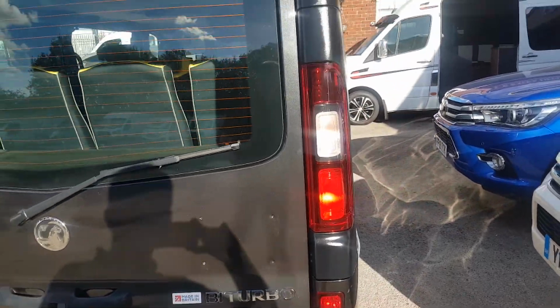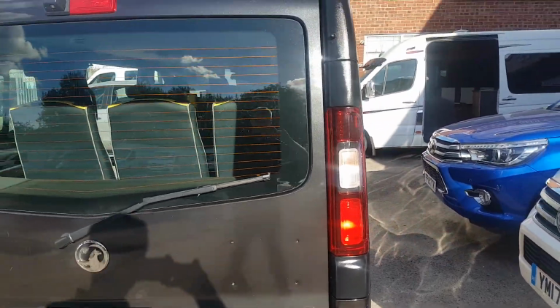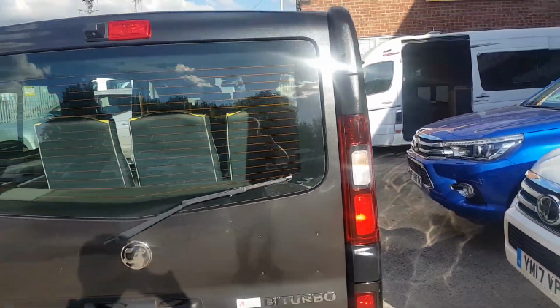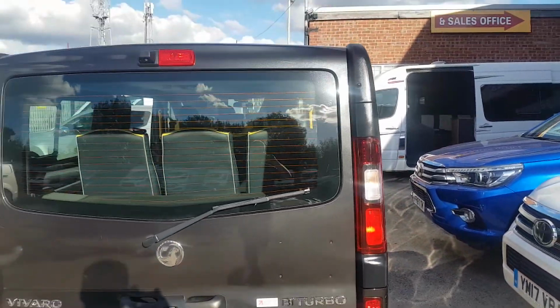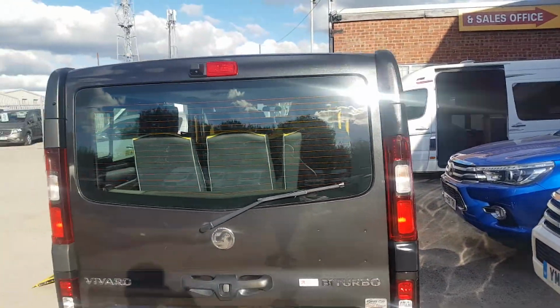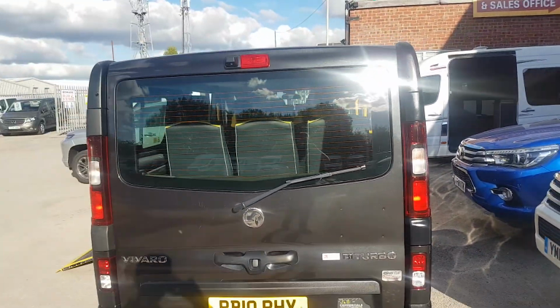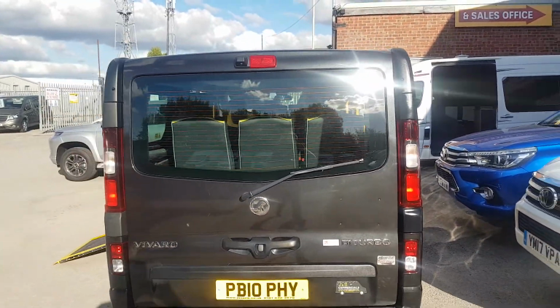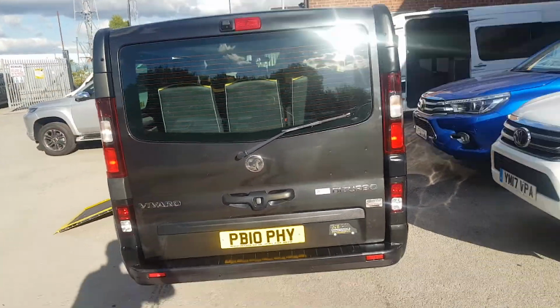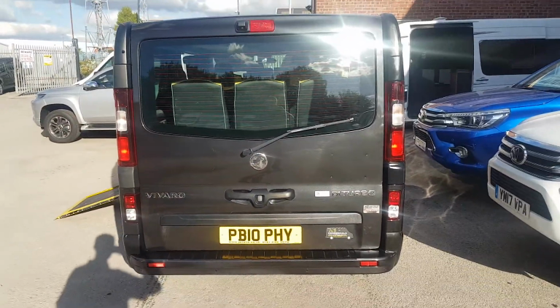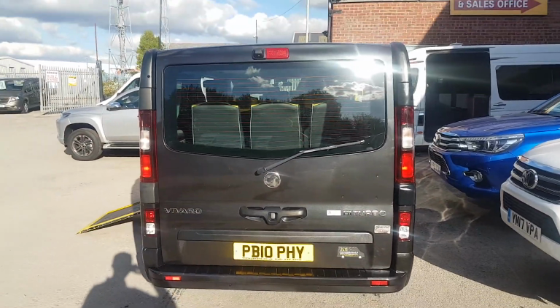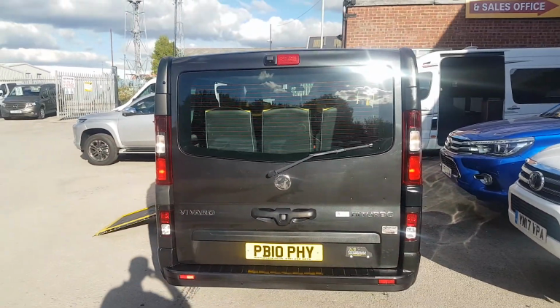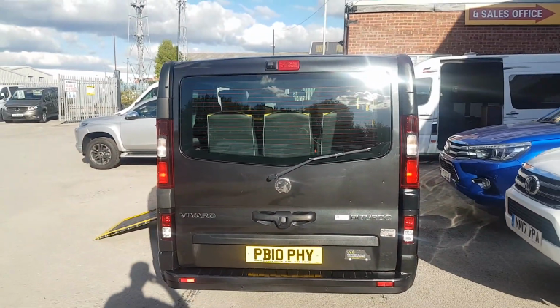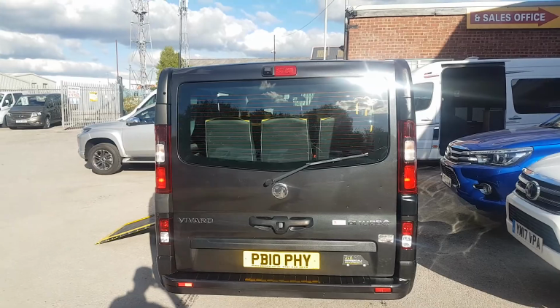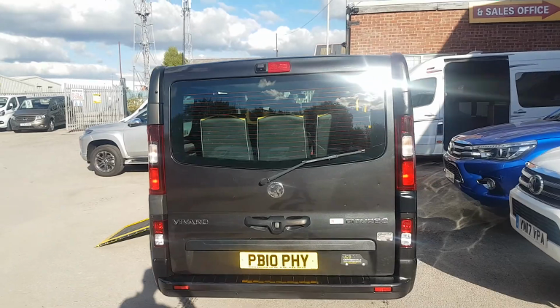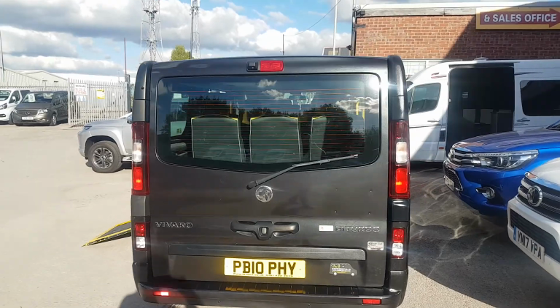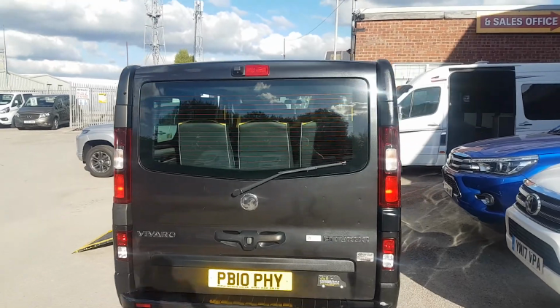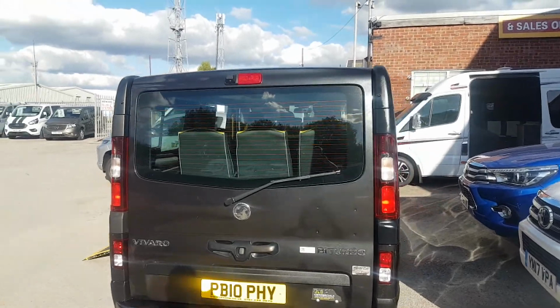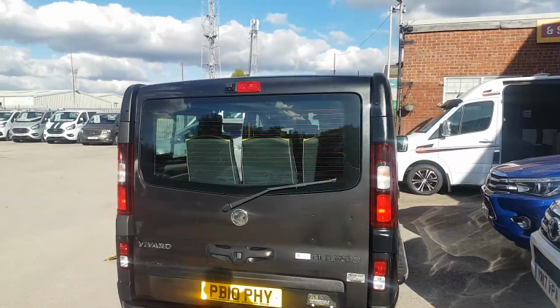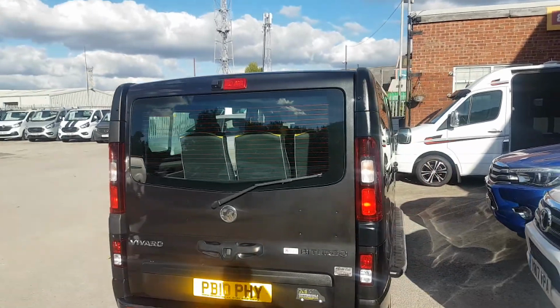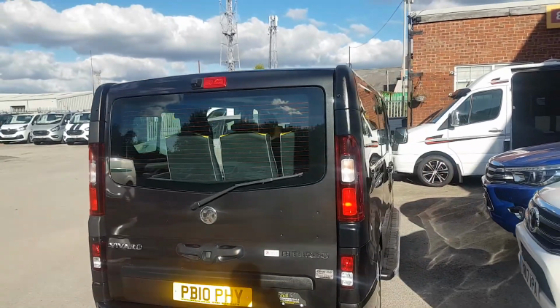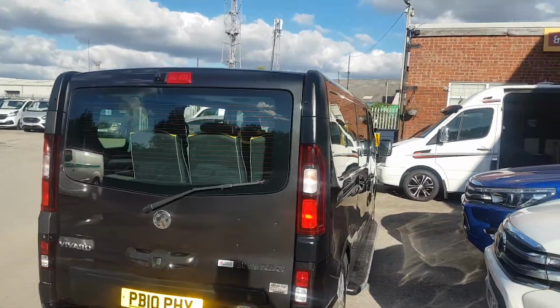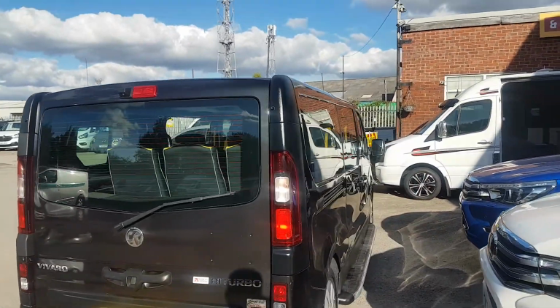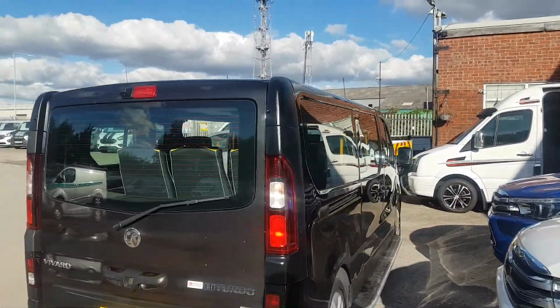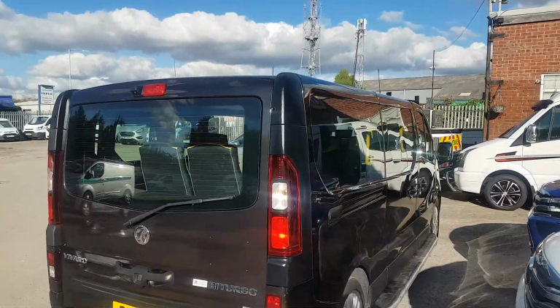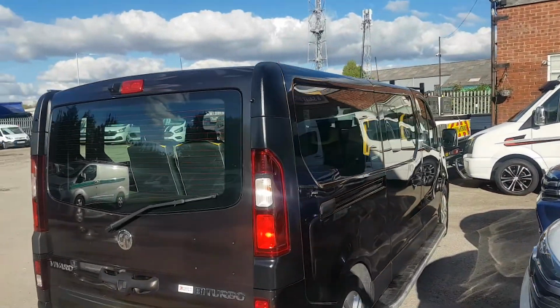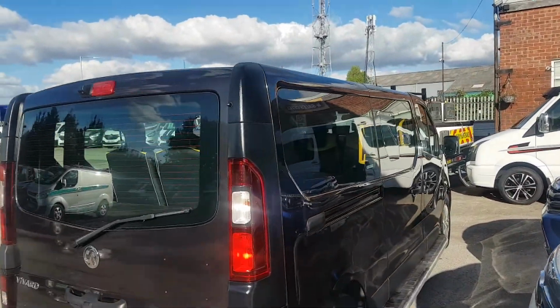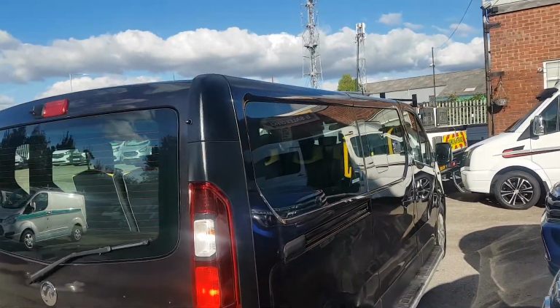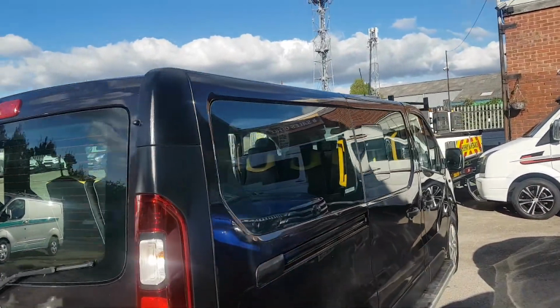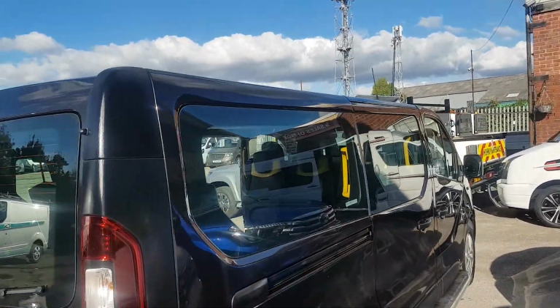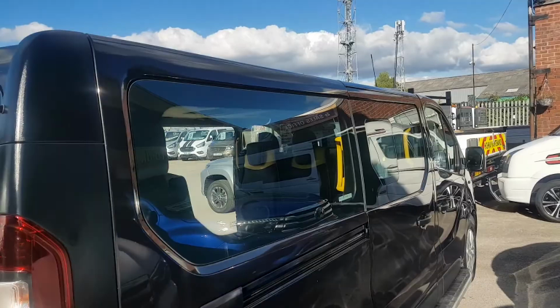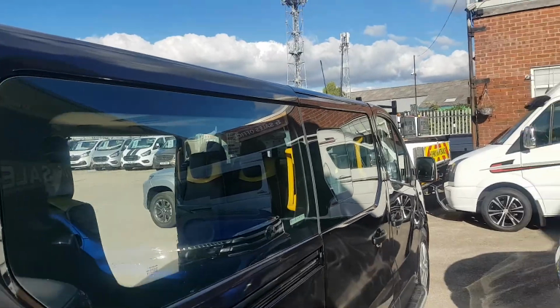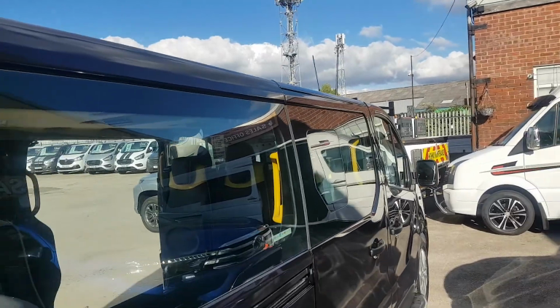There's a private plate on the vehicle there which will come with it — PB10PHY. It is a 2018 18-reg.